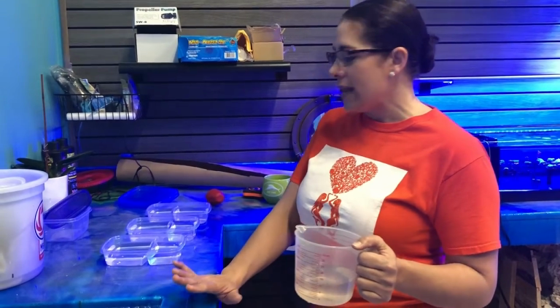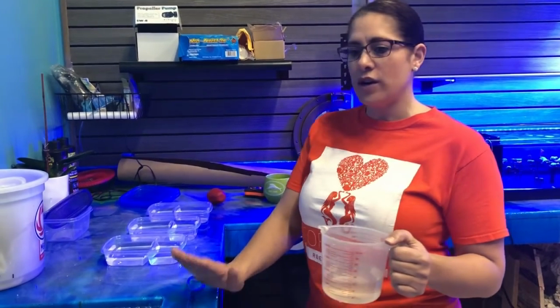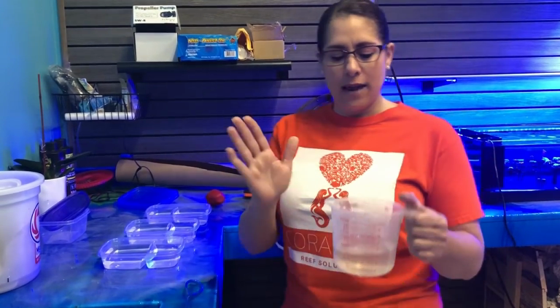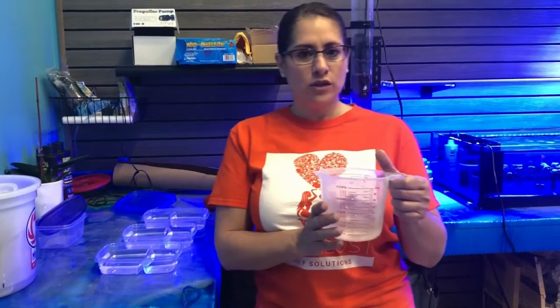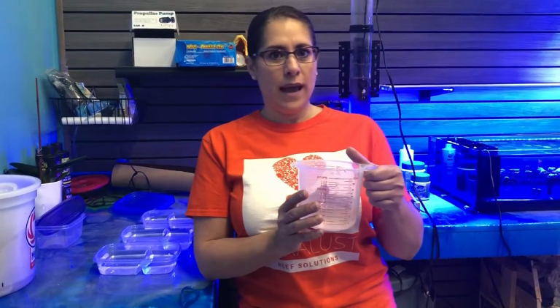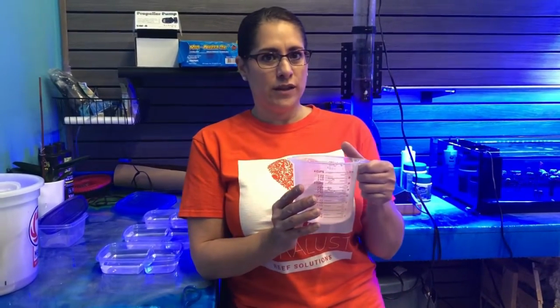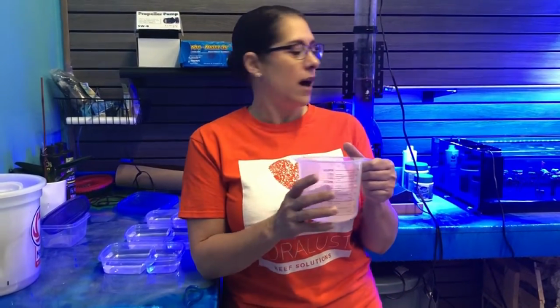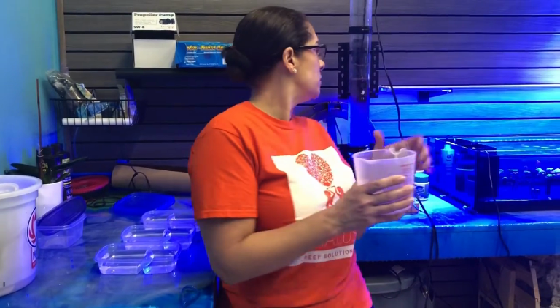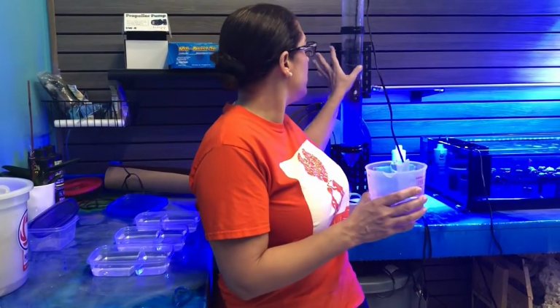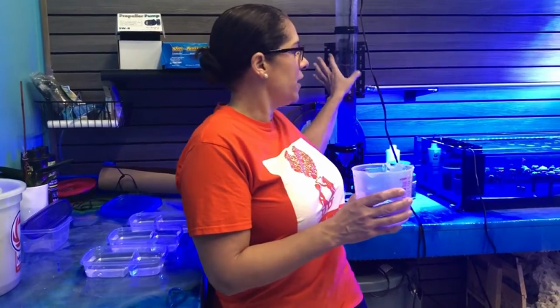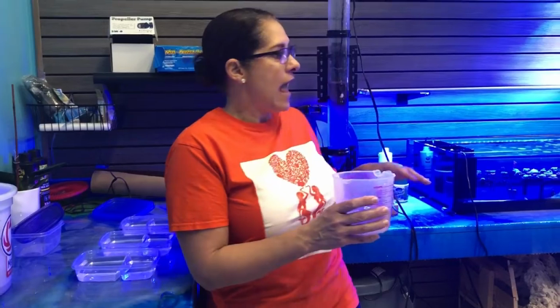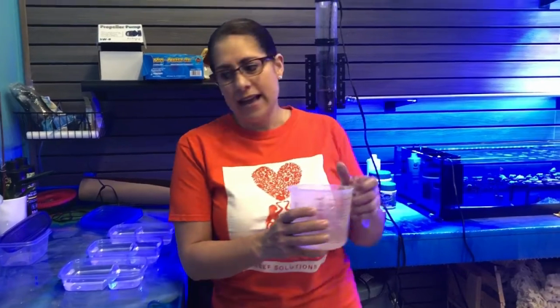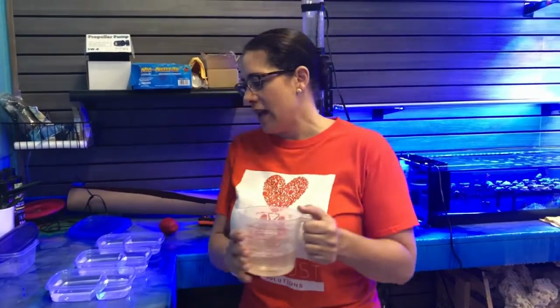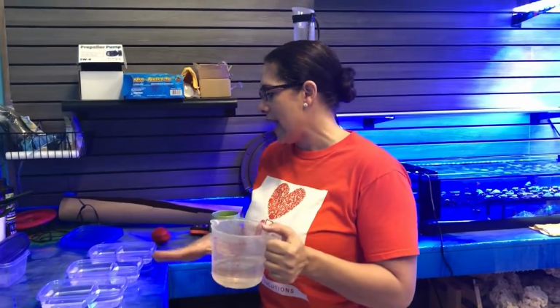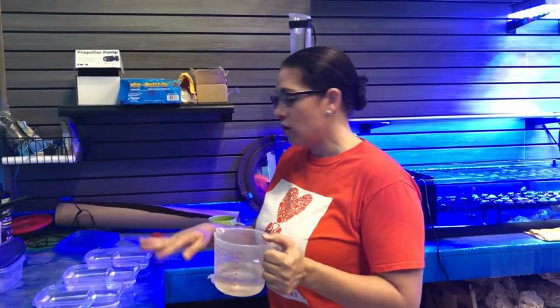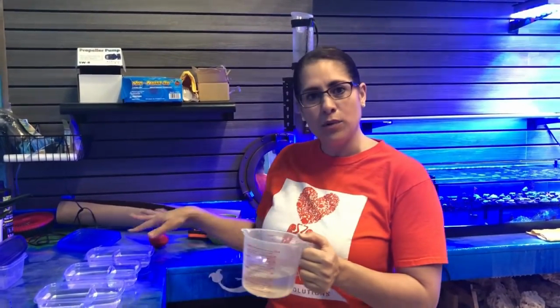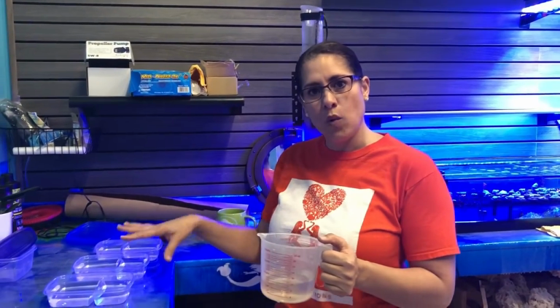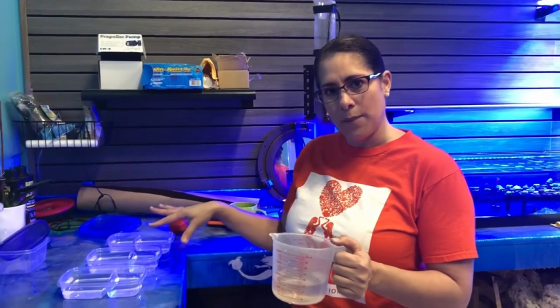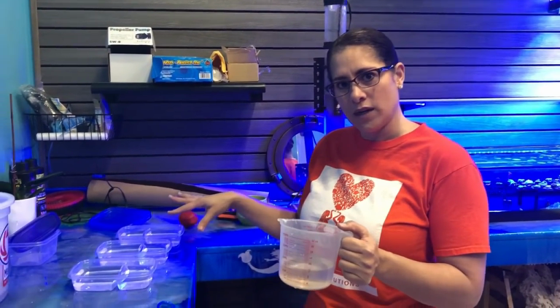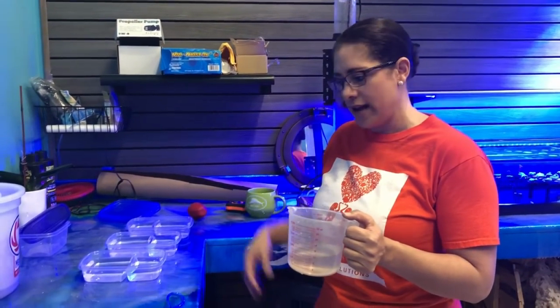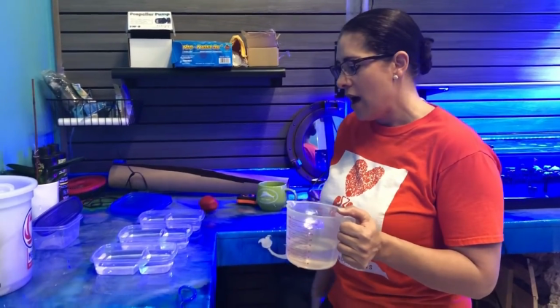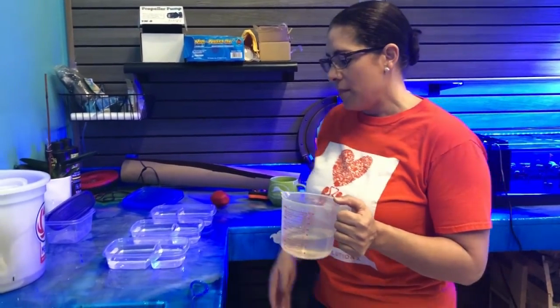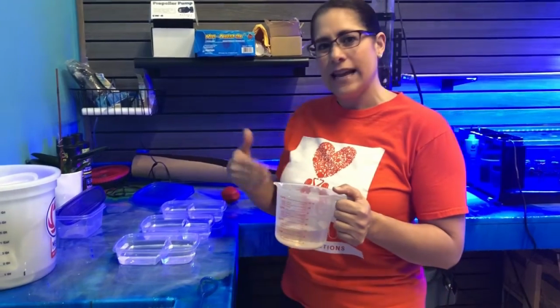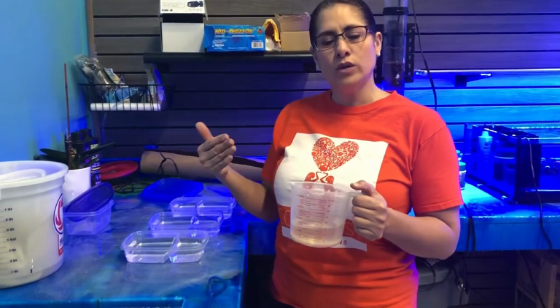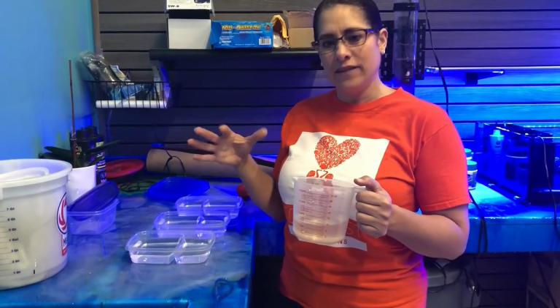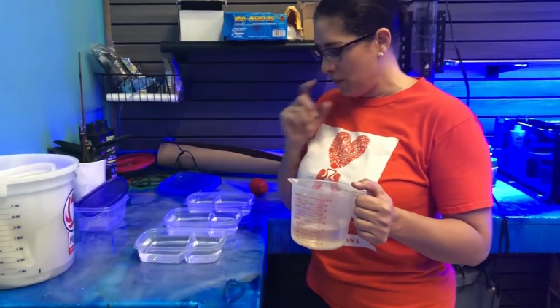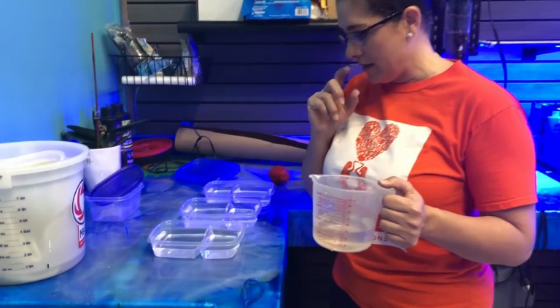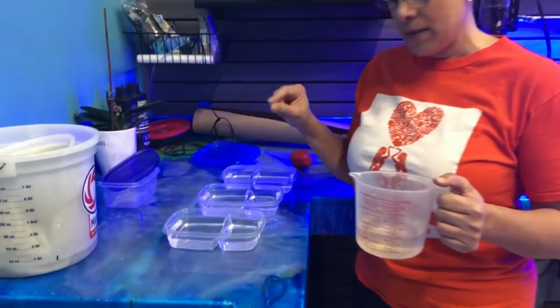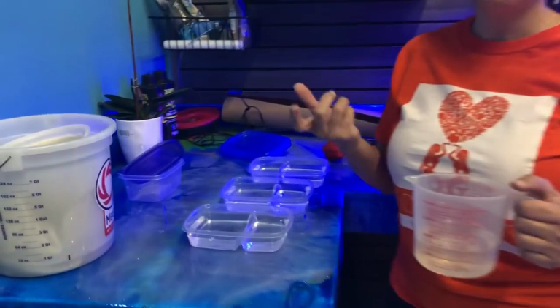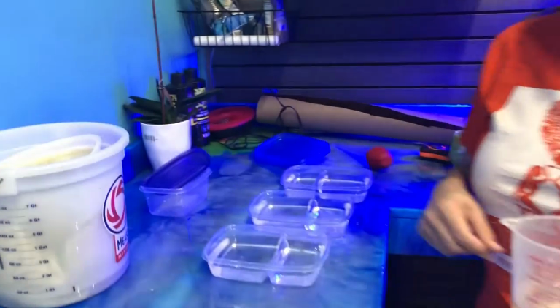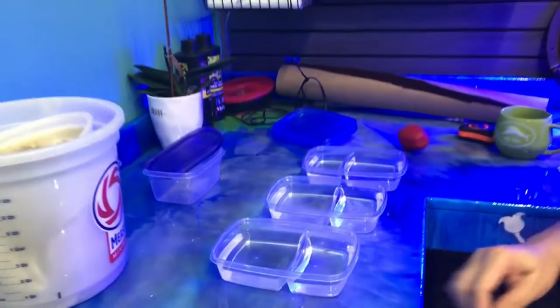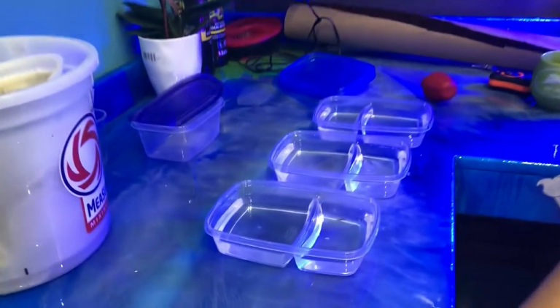So we started a brine shrimp hatchery, which is behind me here, and we originally put them in one Tupperware container. But as they get older, you have to separate them because unfortunately they will eat each other.